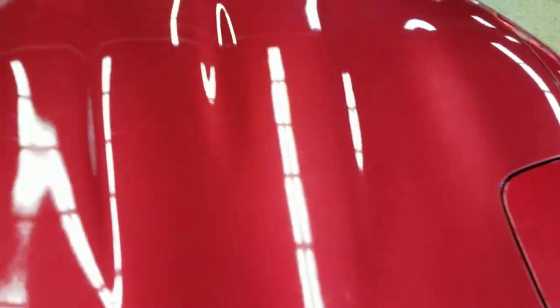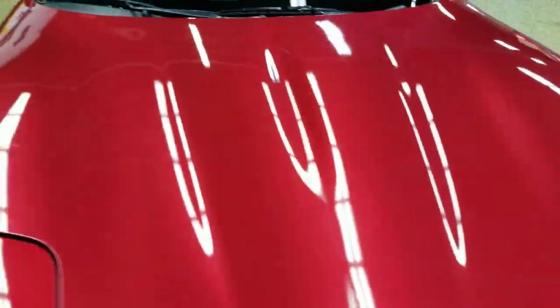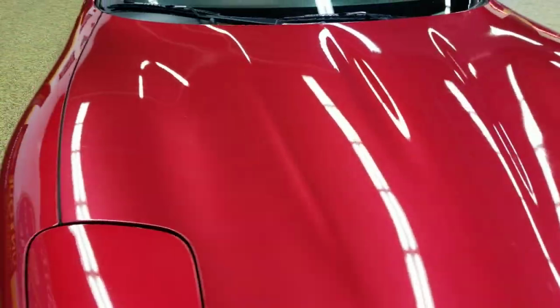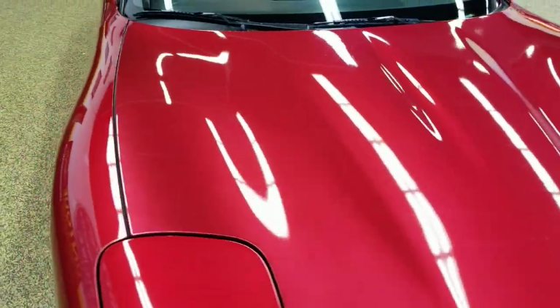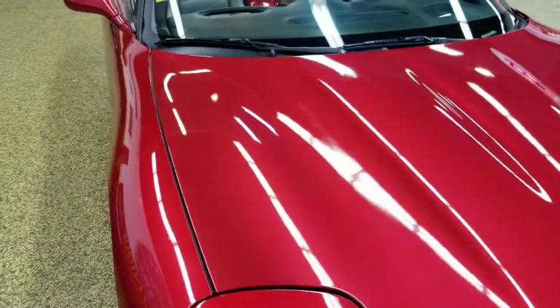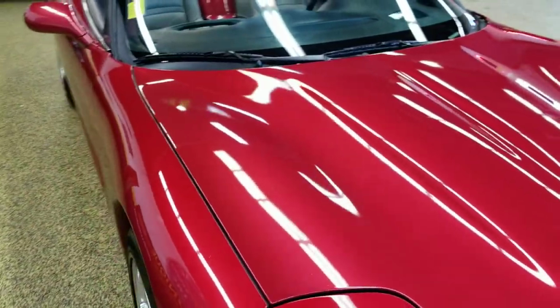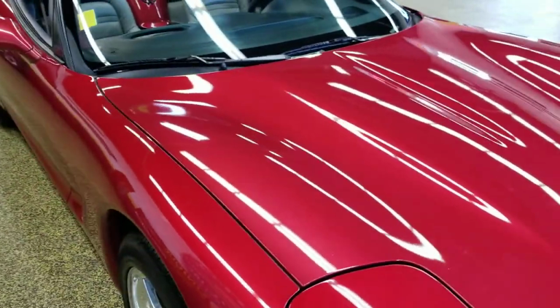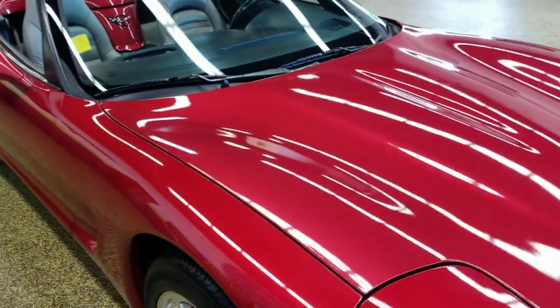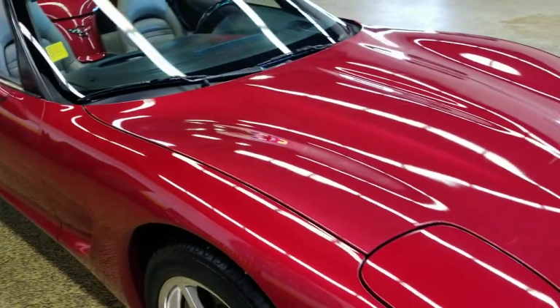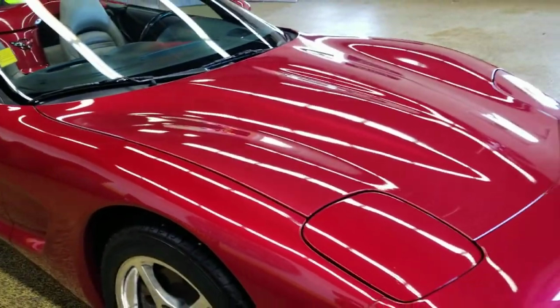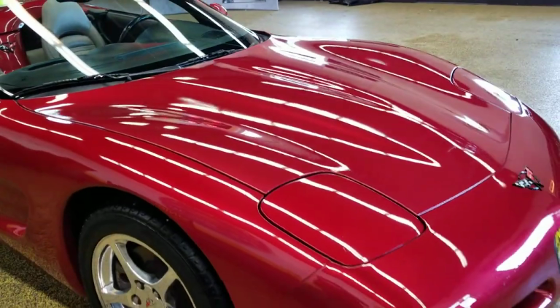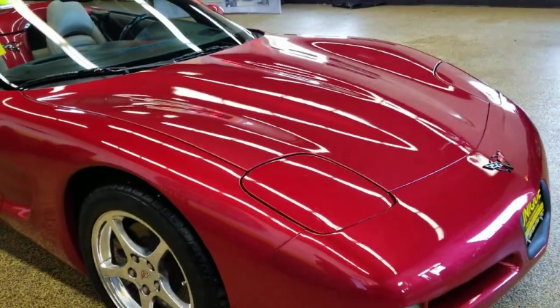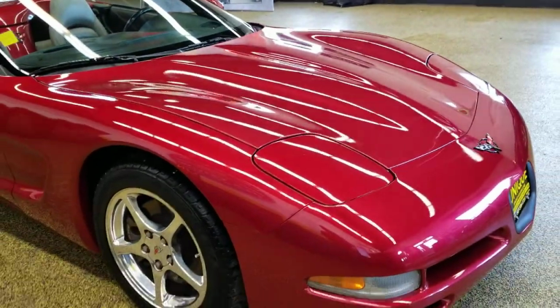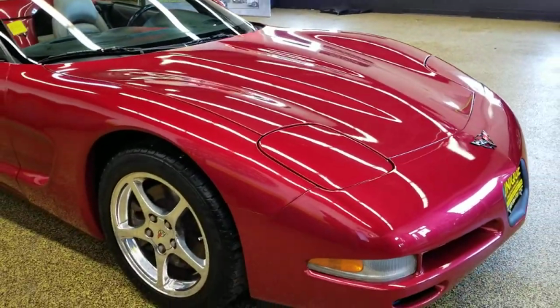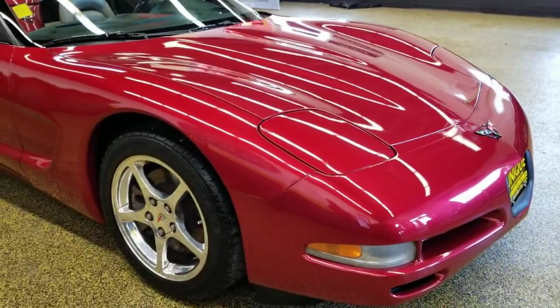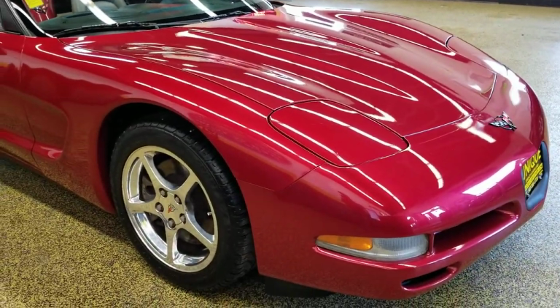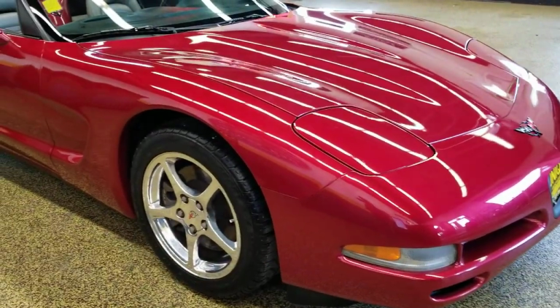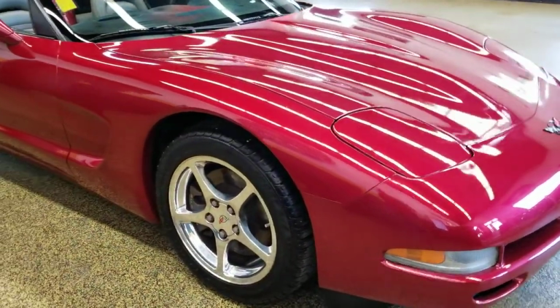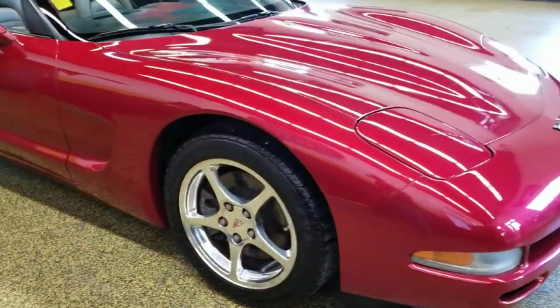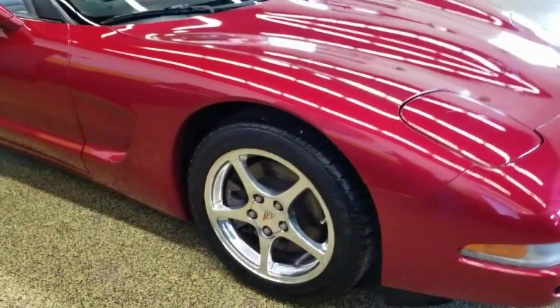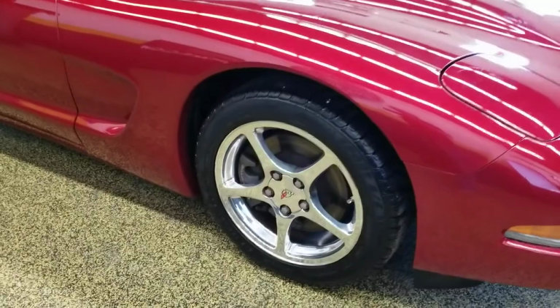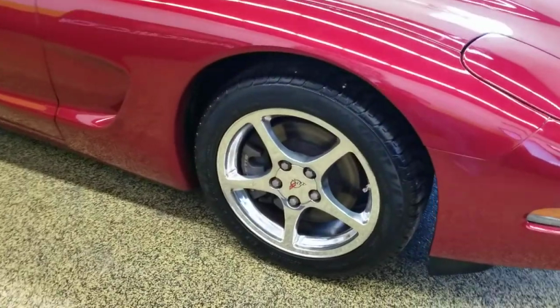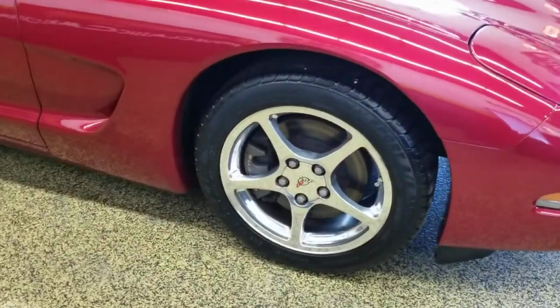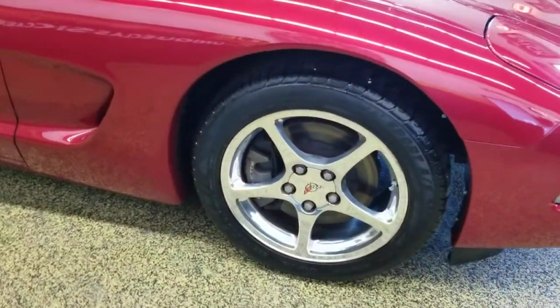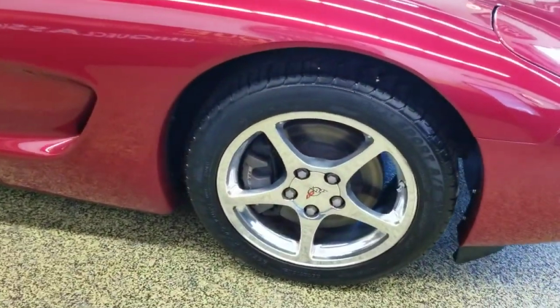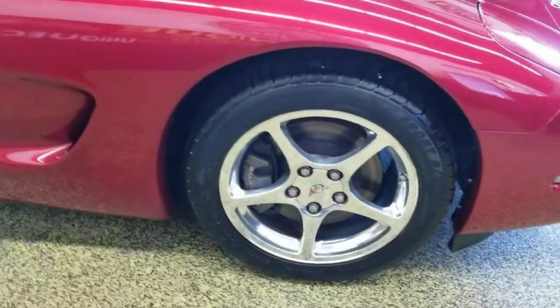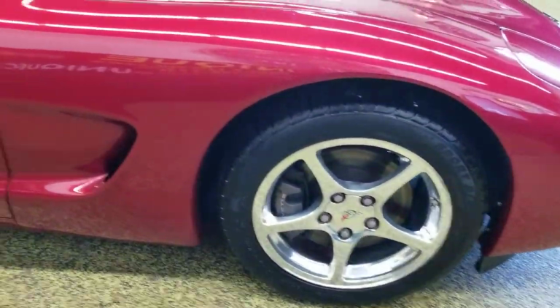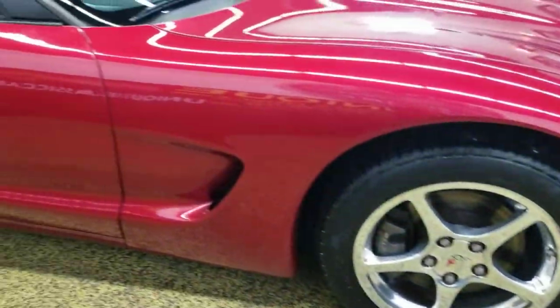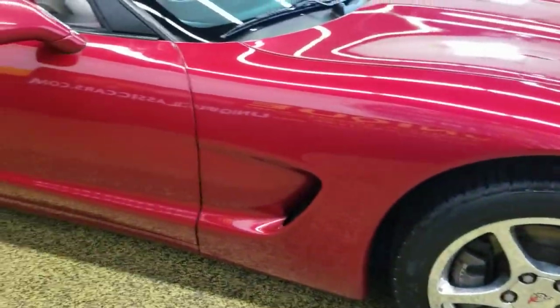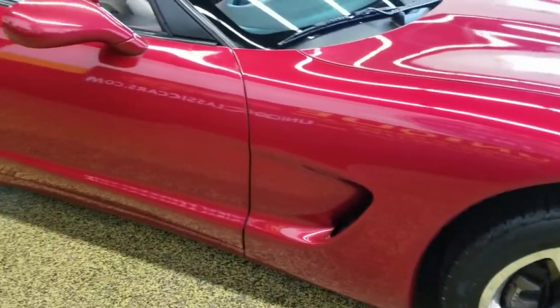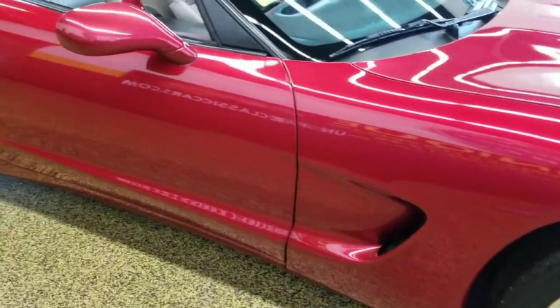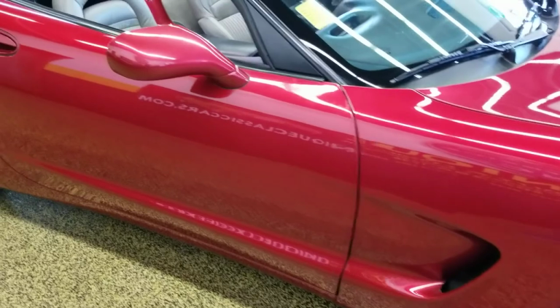It does have a clean Carfax — there are no accidents reported and no sign of any accidents having been fixed on this car at all. Polished wheels riding on Michelins, with some nice tires on there.